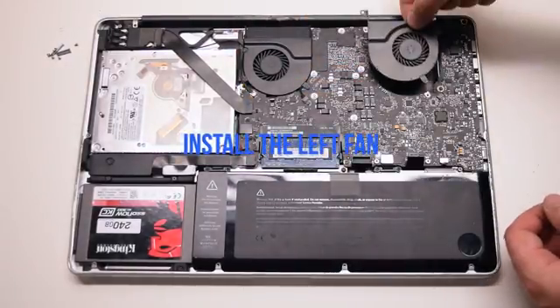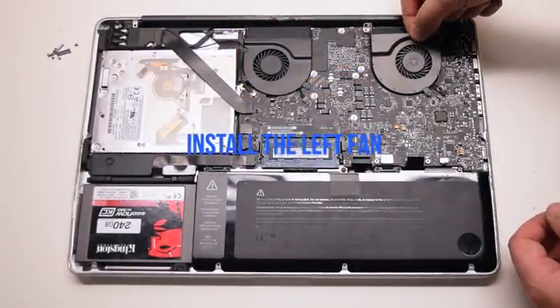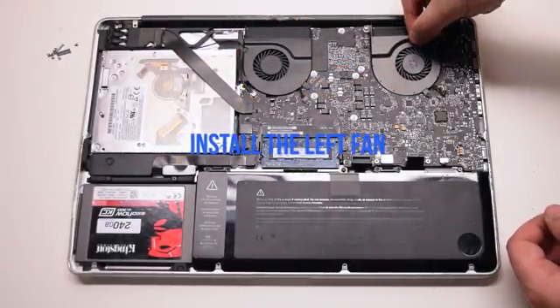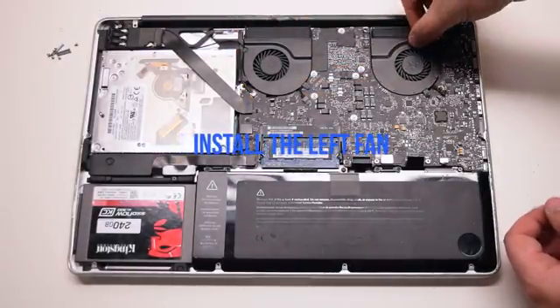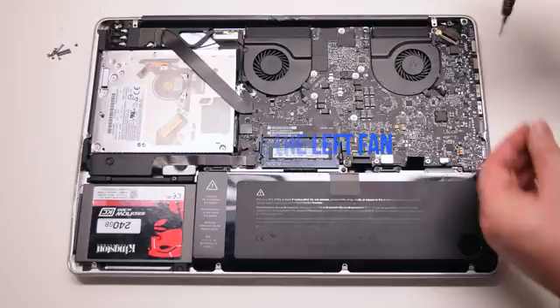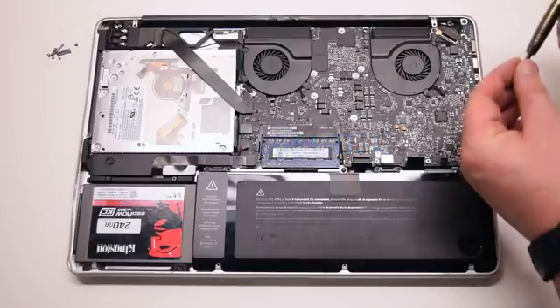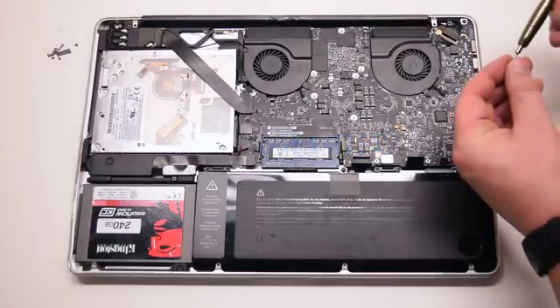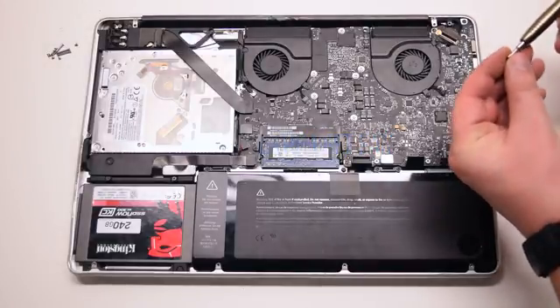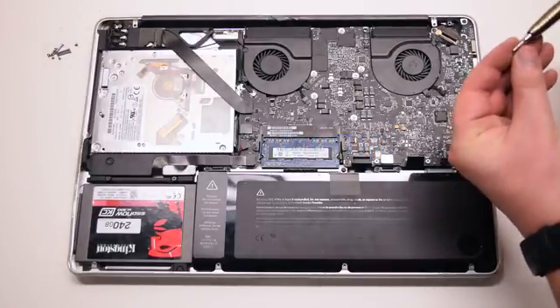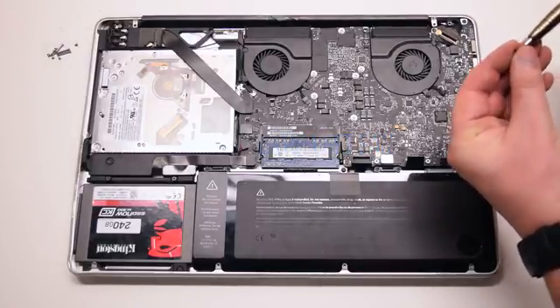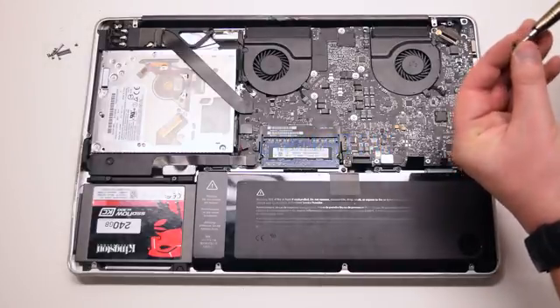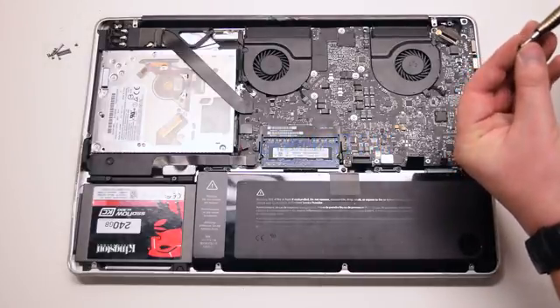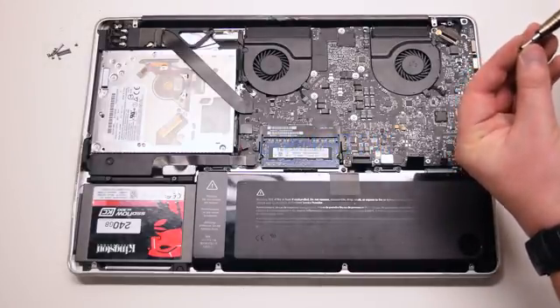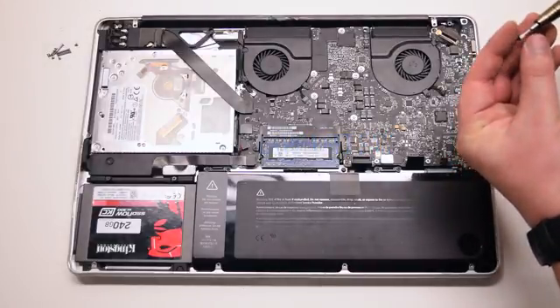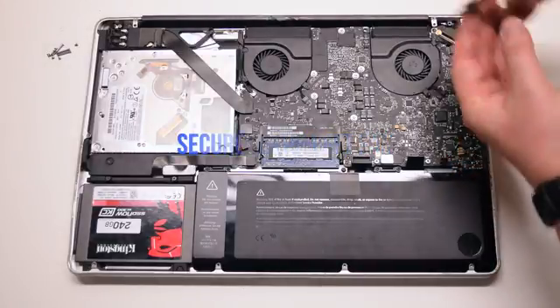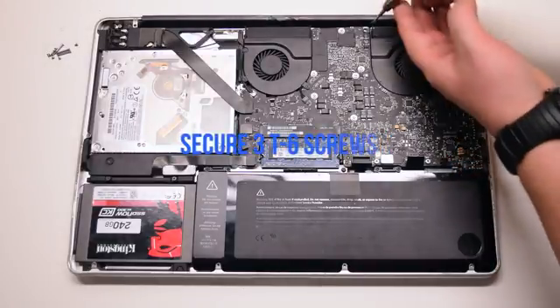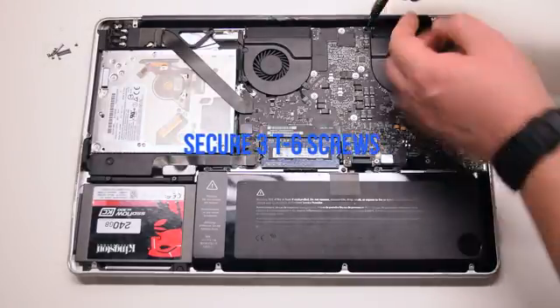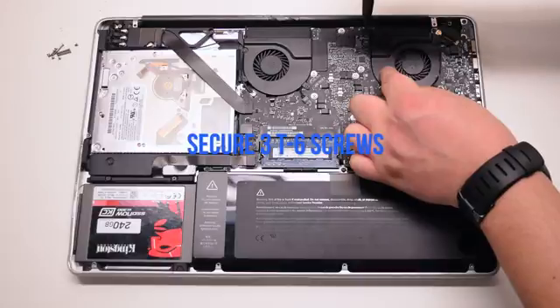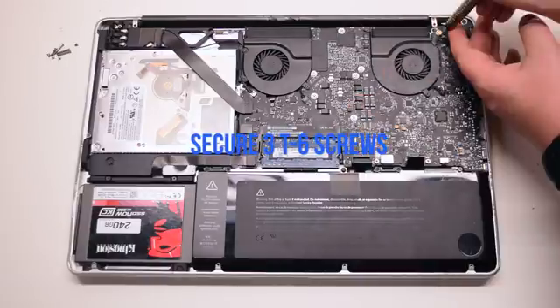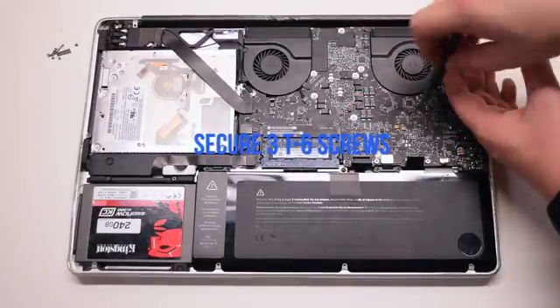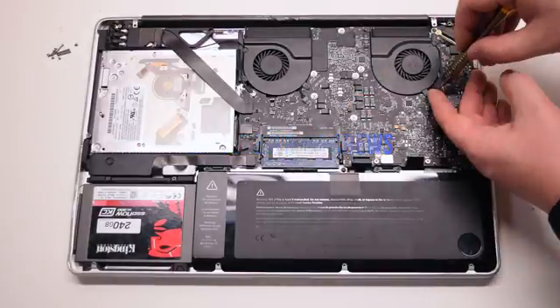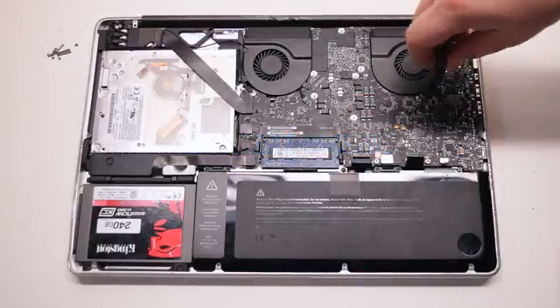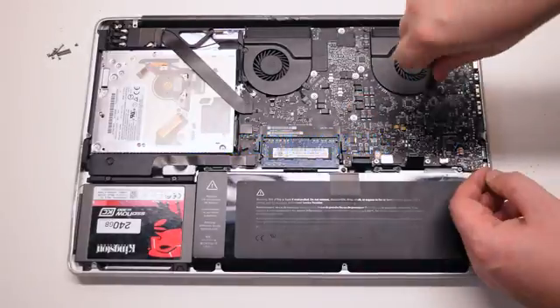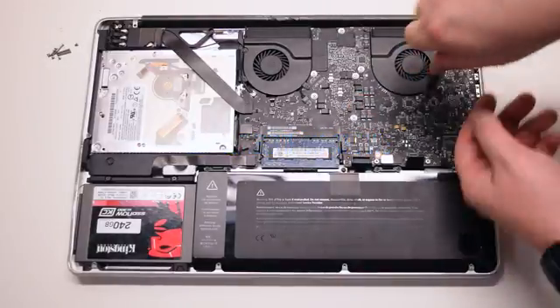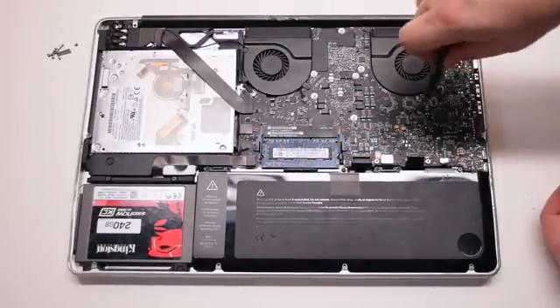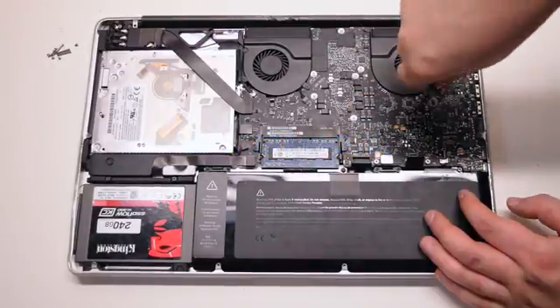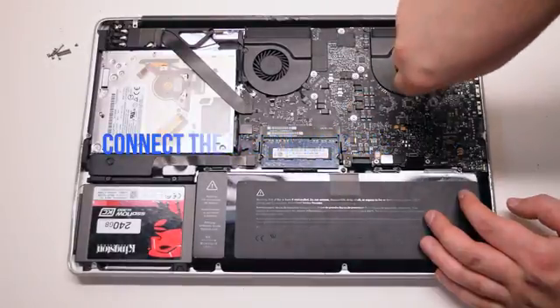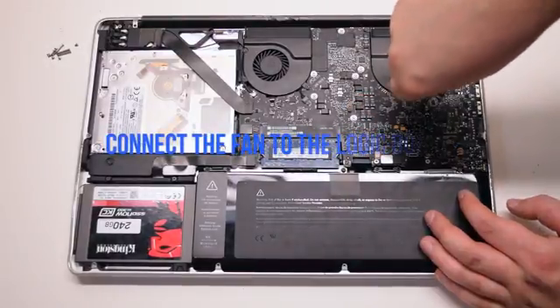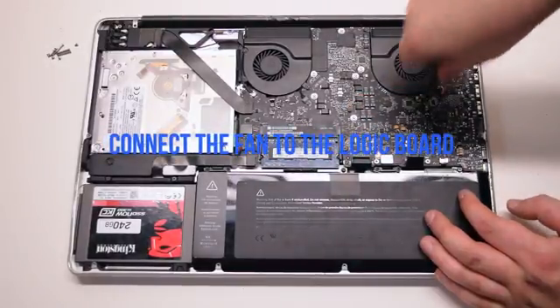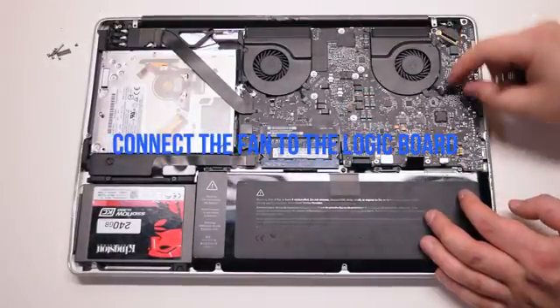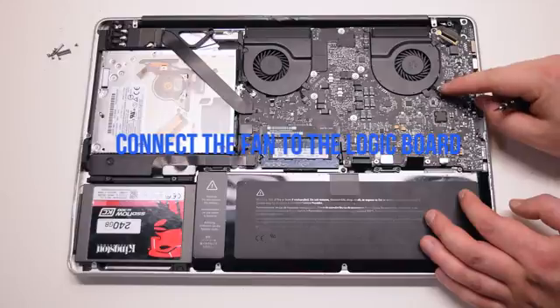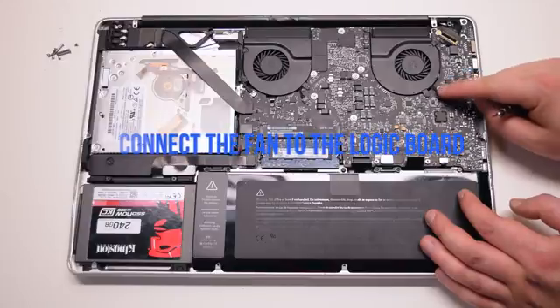Install the left fan and secure the three T6 screws connected to the logic board.